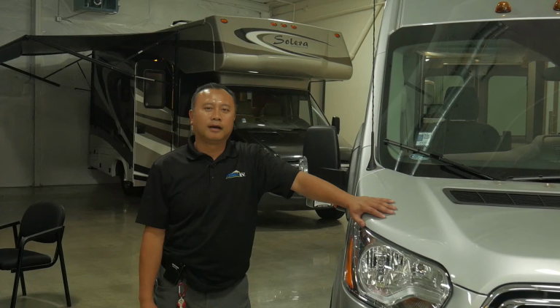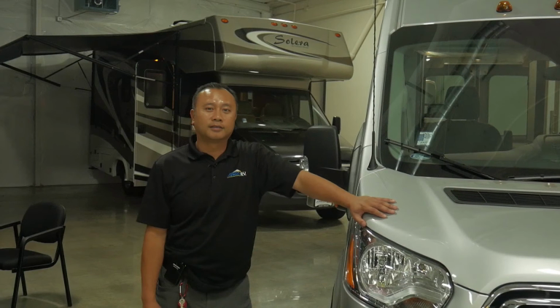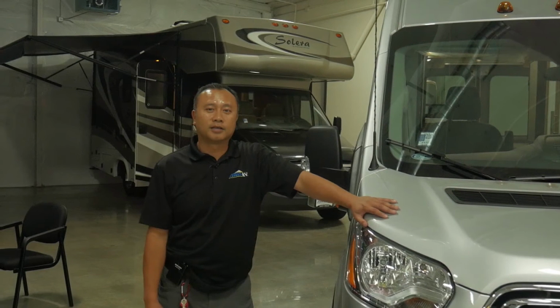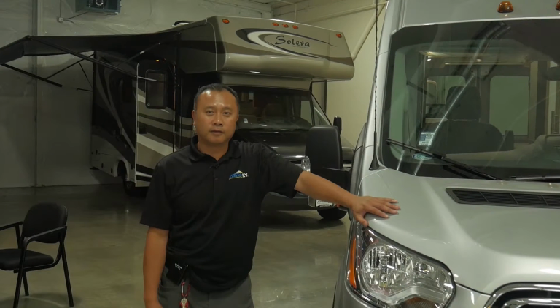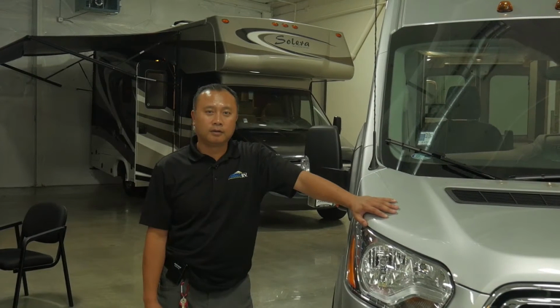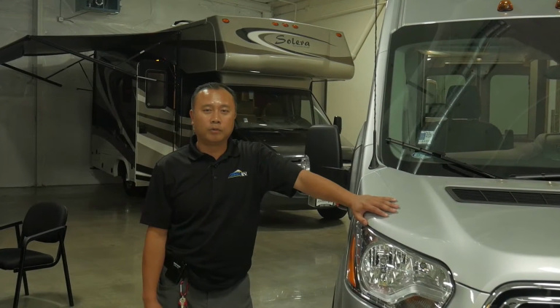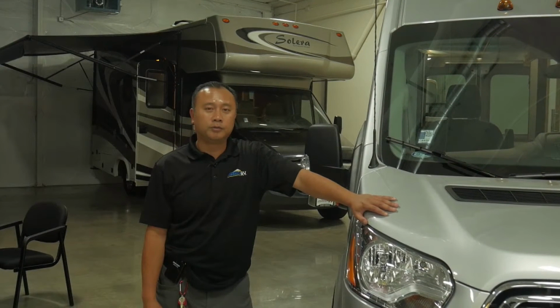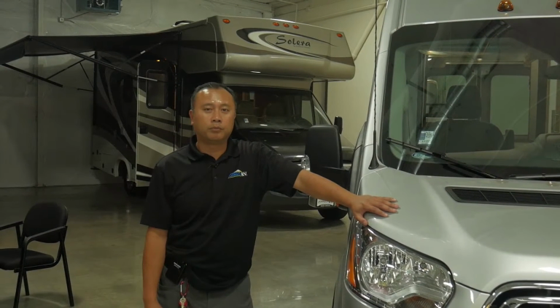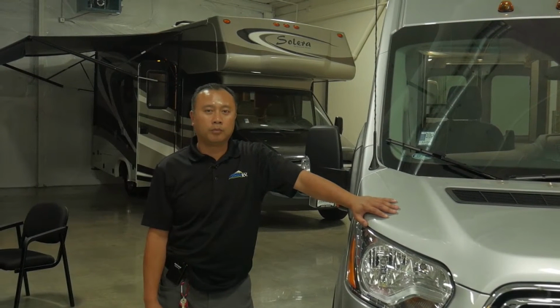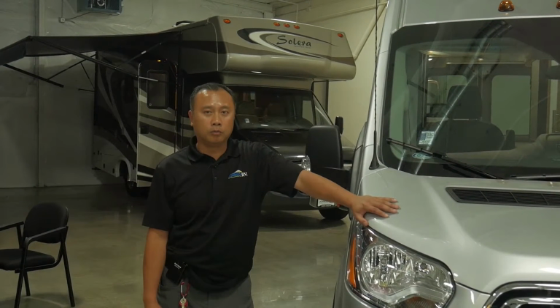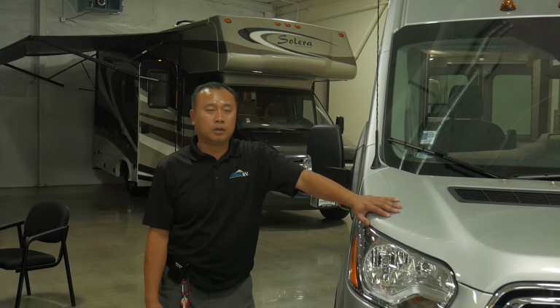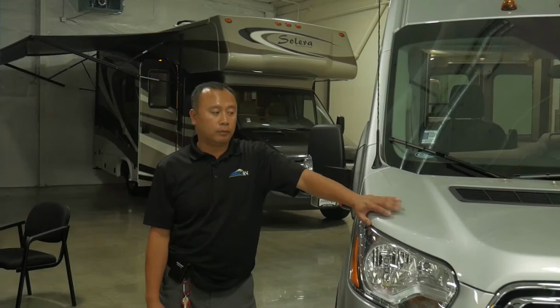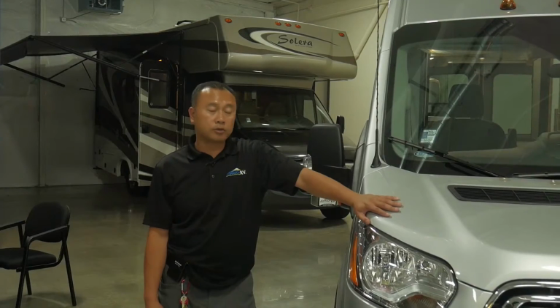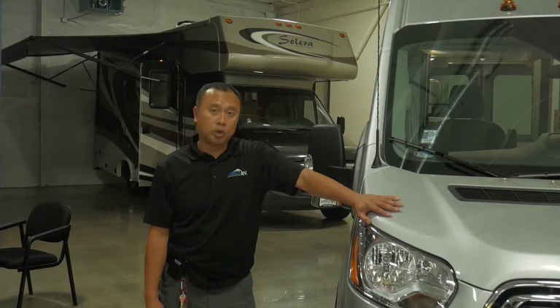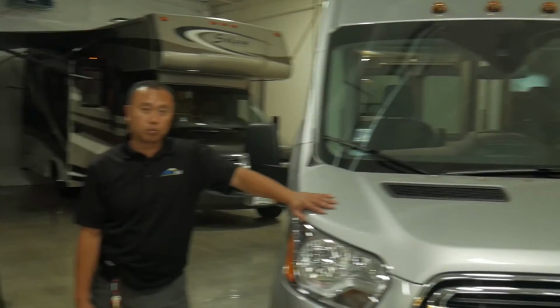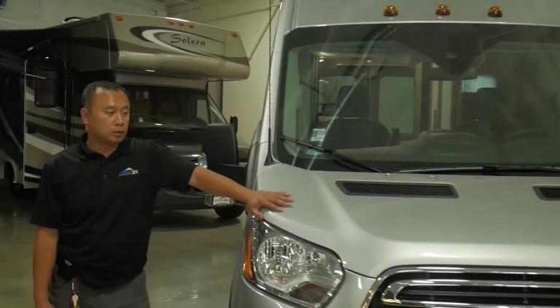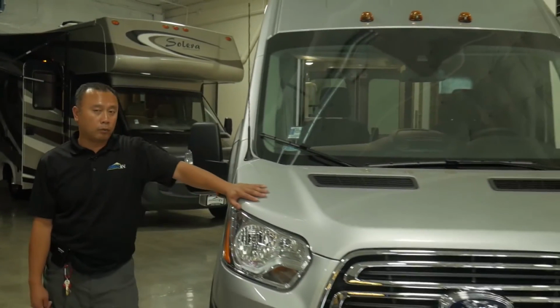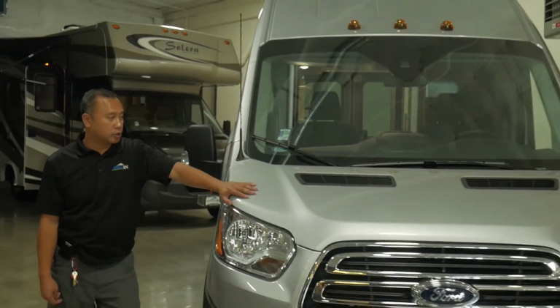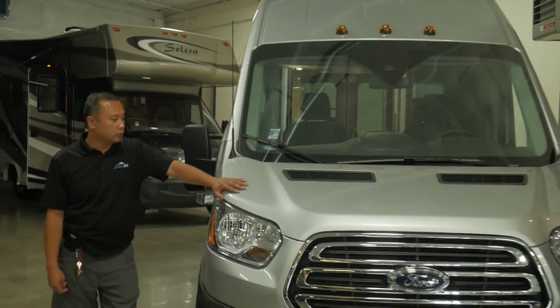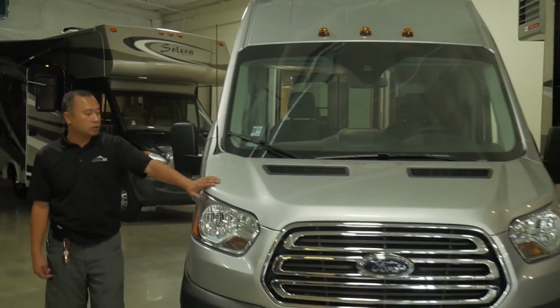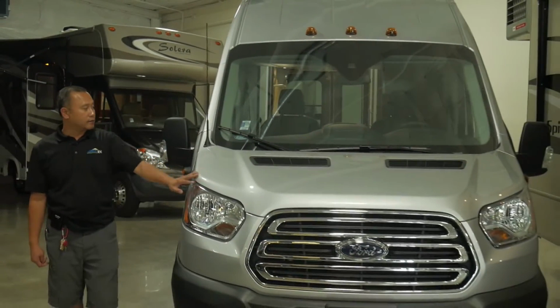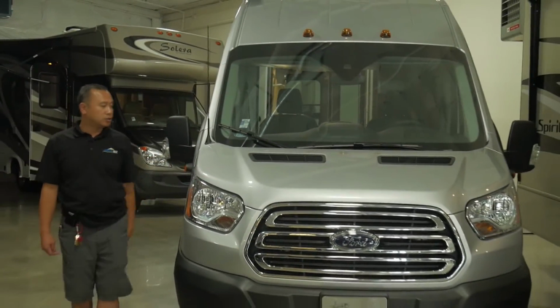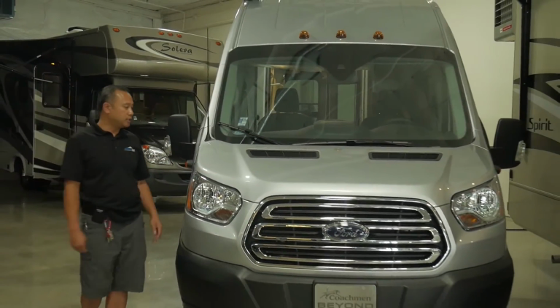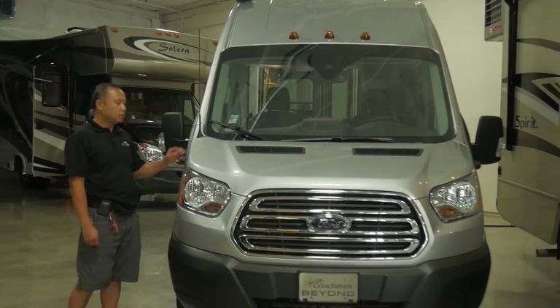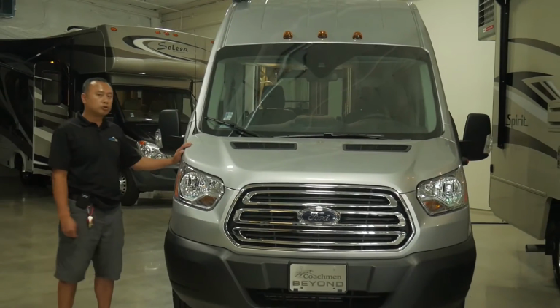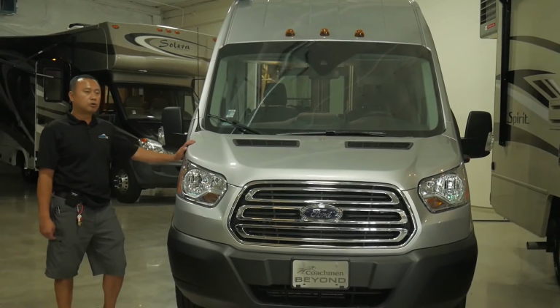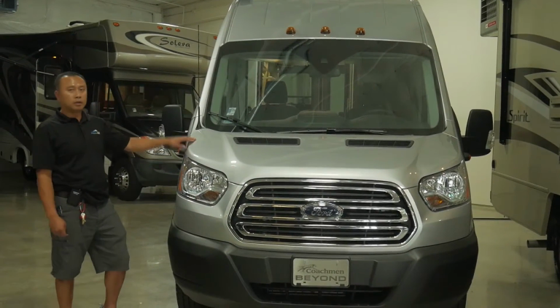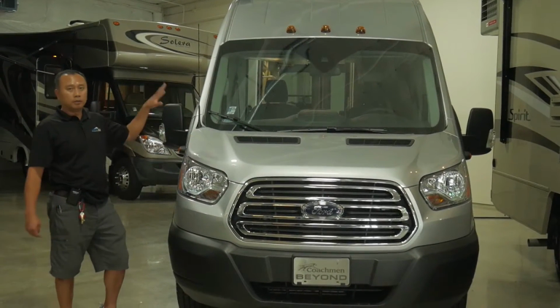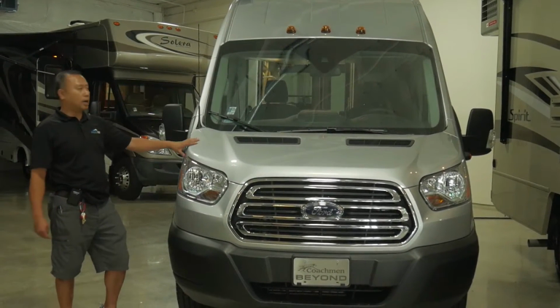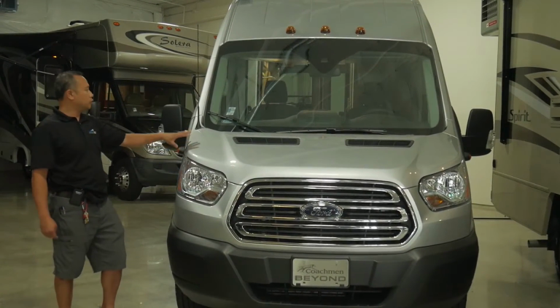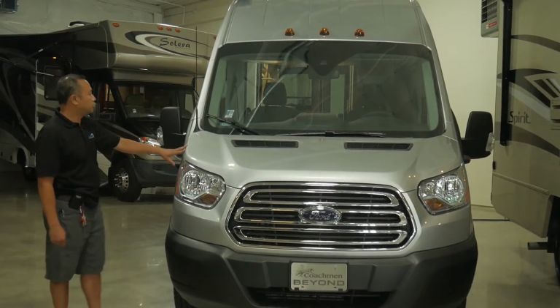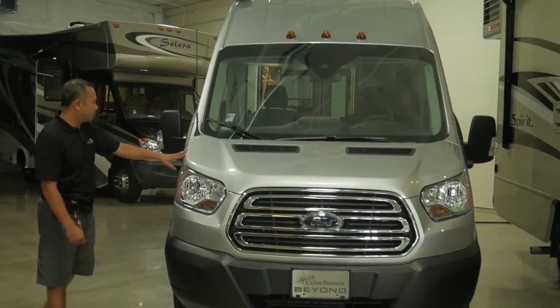Hi, this is Saadet Johnson RV, home of the premium pre-owned motorhomes. We also have some new ones as well. Today, I will be showing you the 2020 Coachman Beyond 22D.